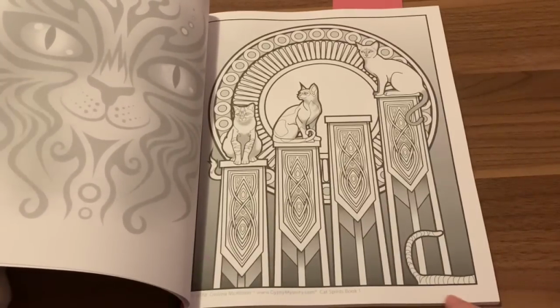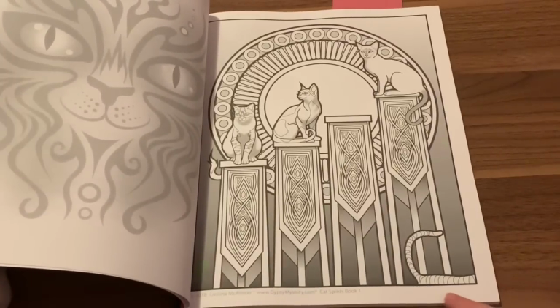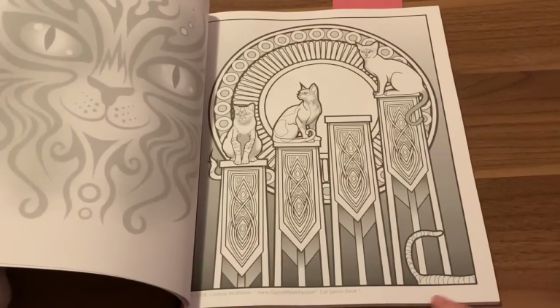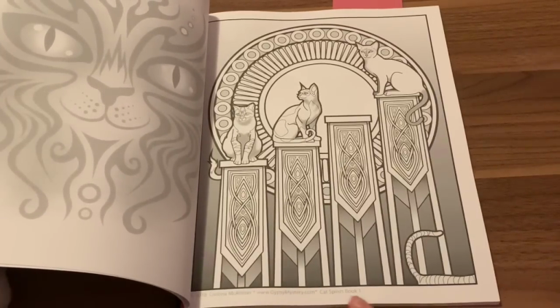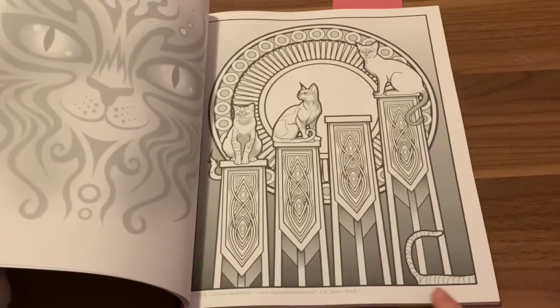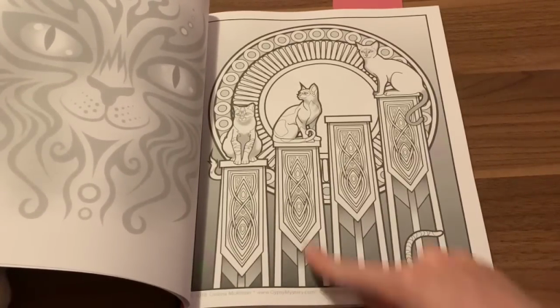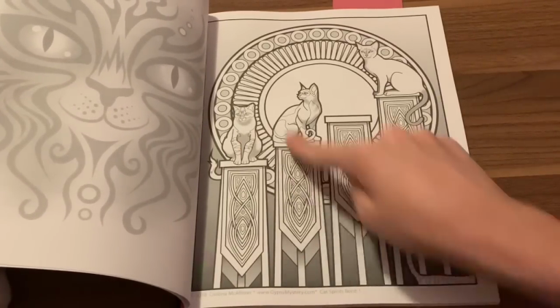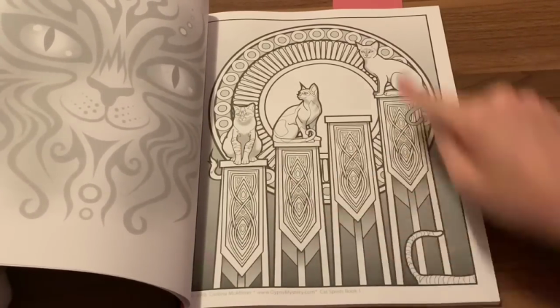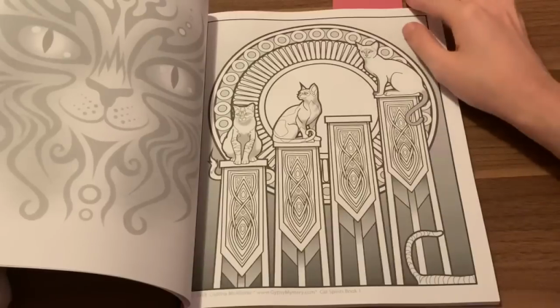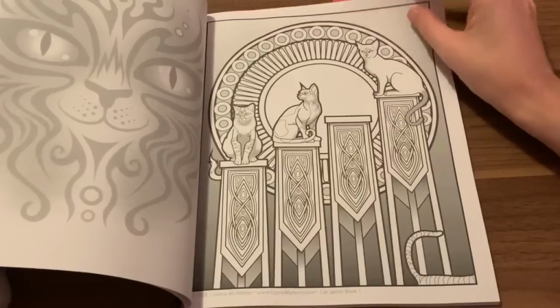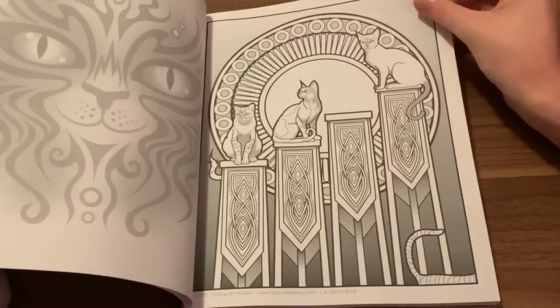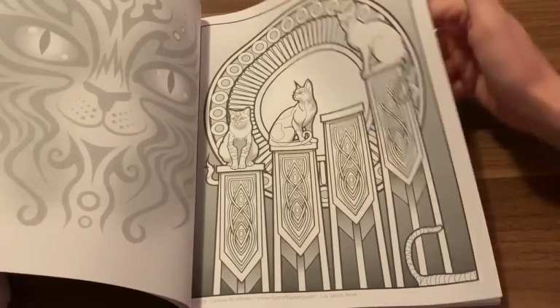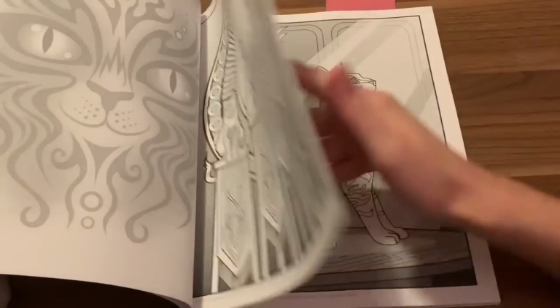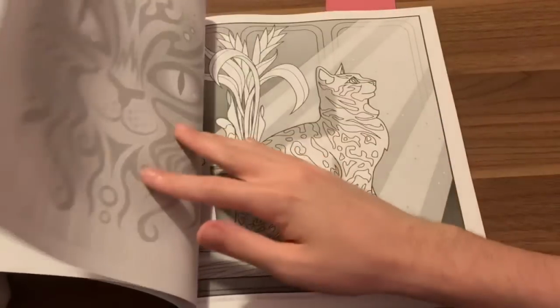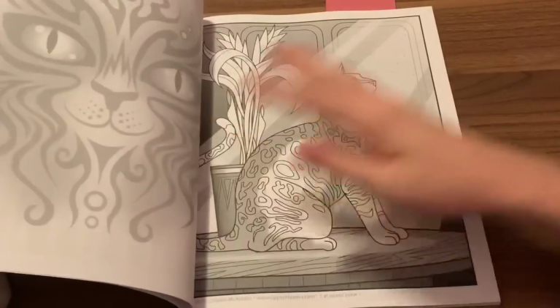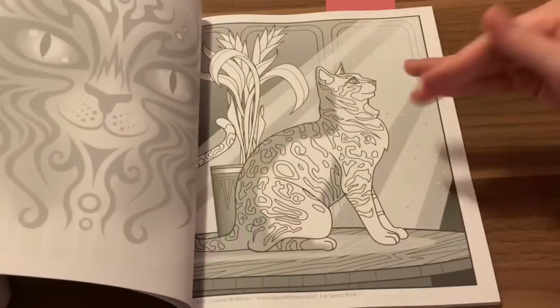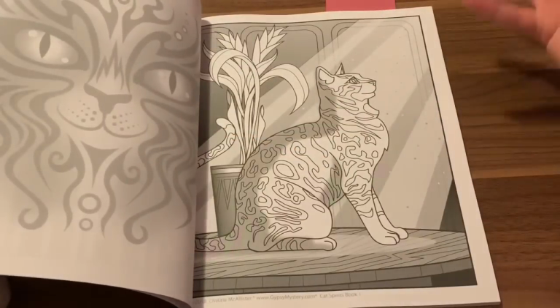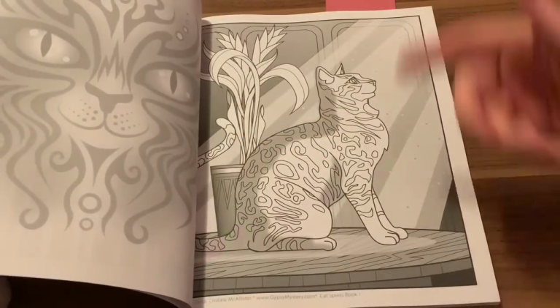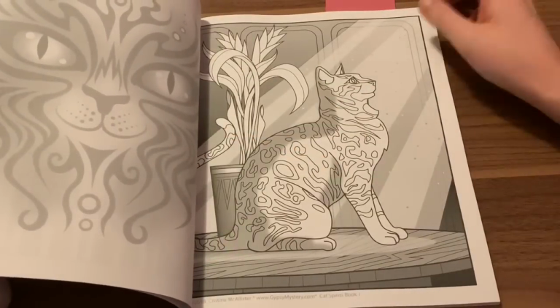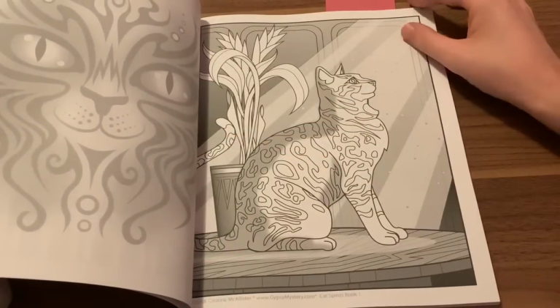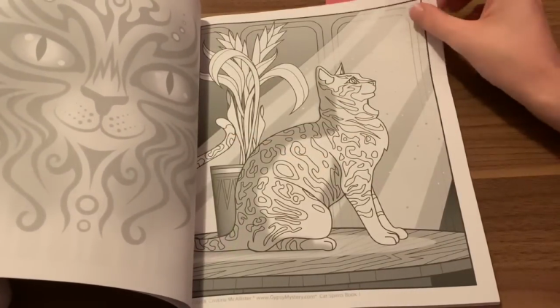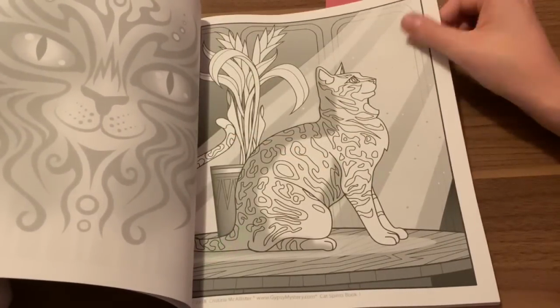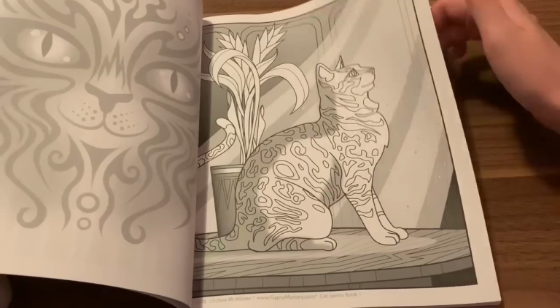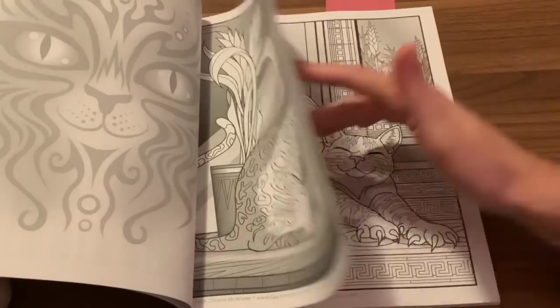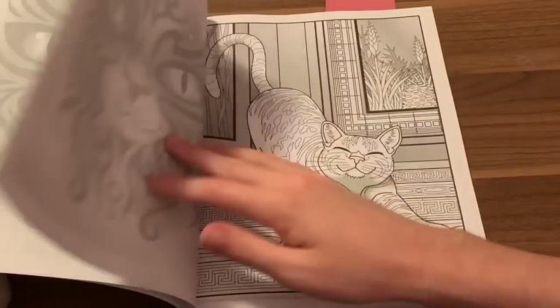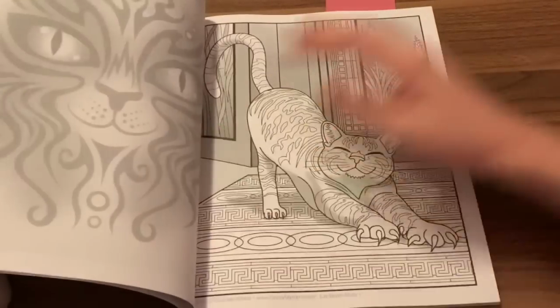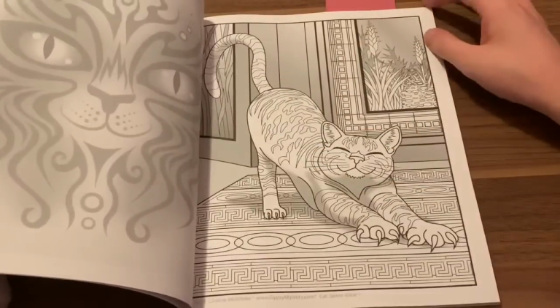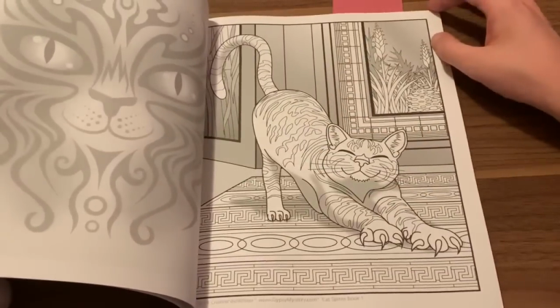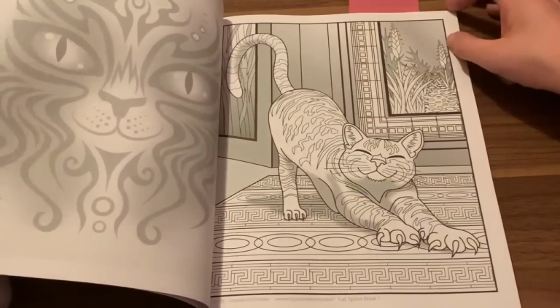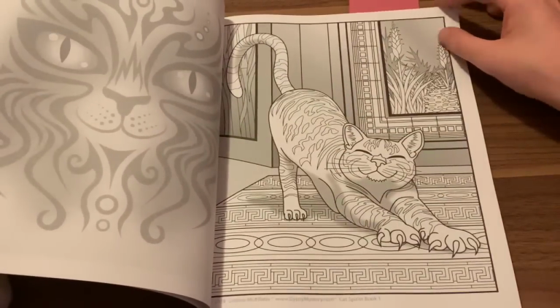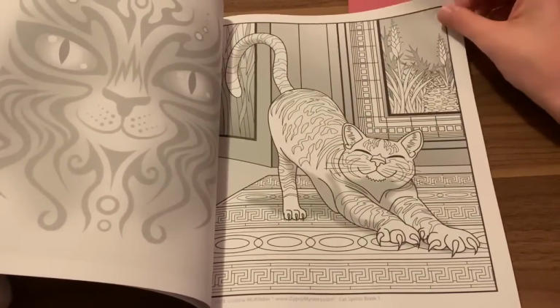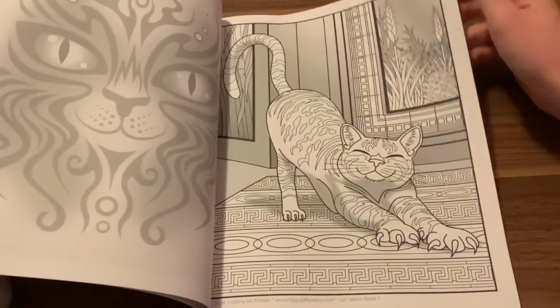Like maybe the names of the cats in the pictures, so you can kind of have the names, or you can write the names down there yourself. It would be nice if she would name the cats, so you can know which one you're coloring.